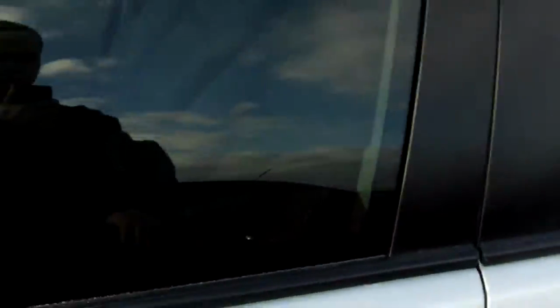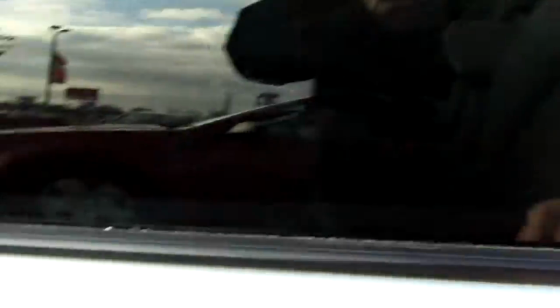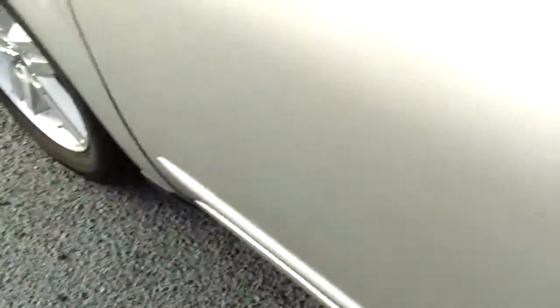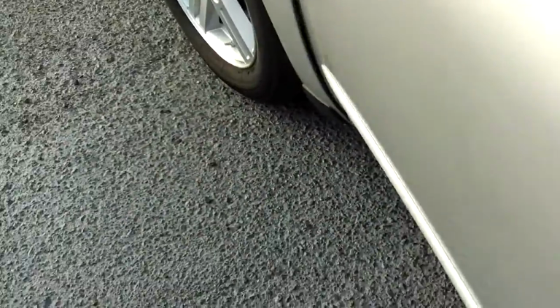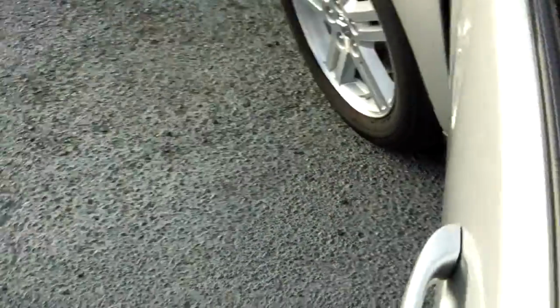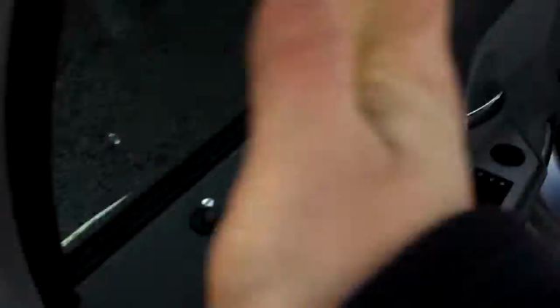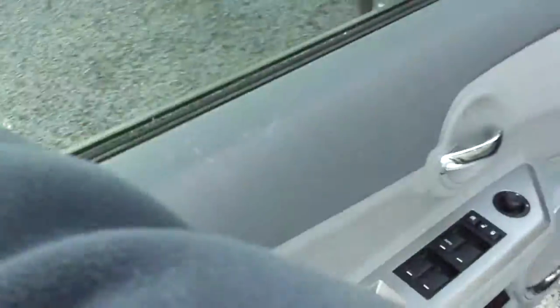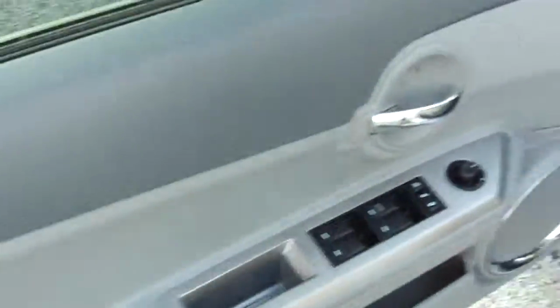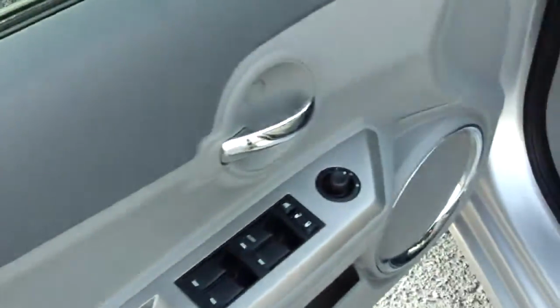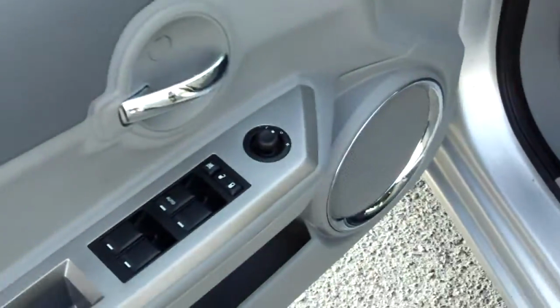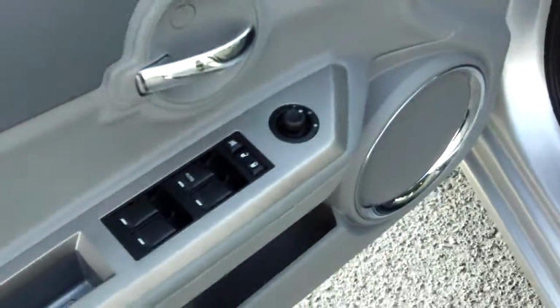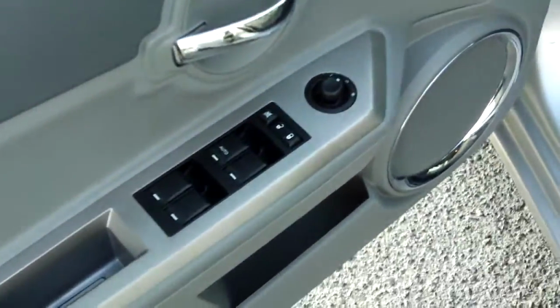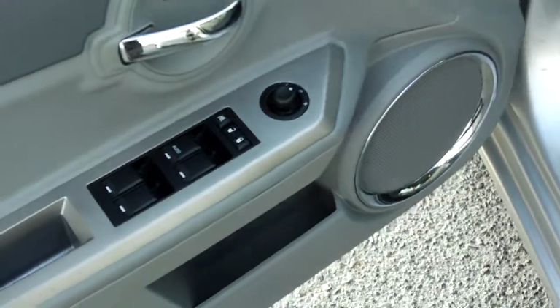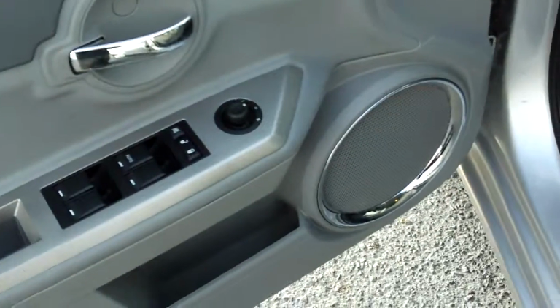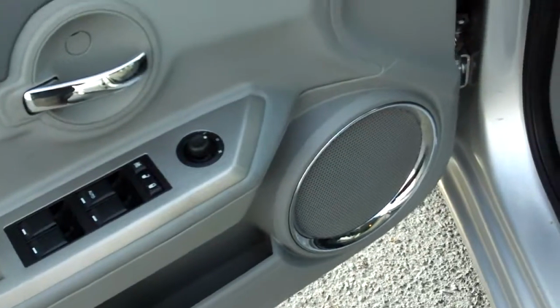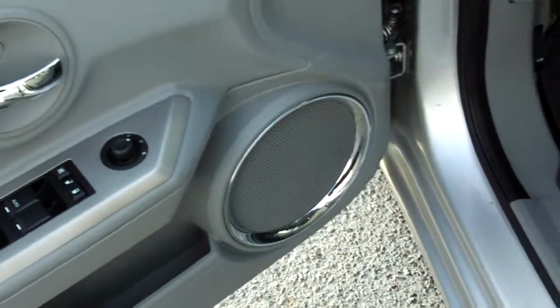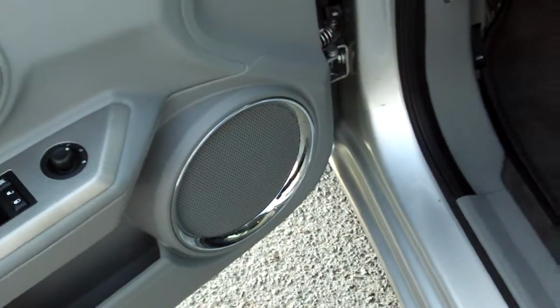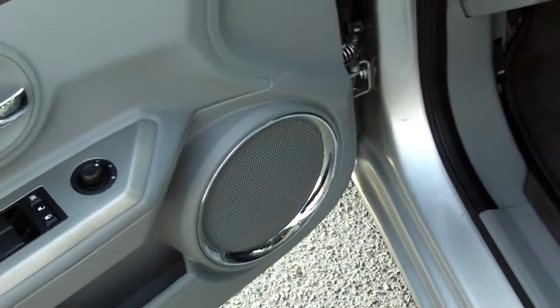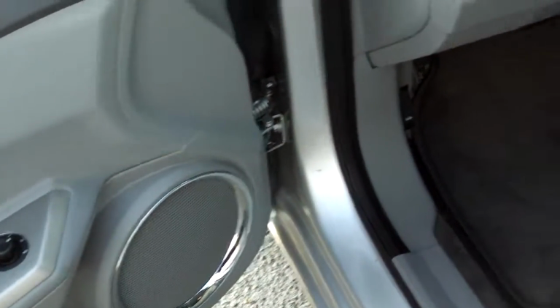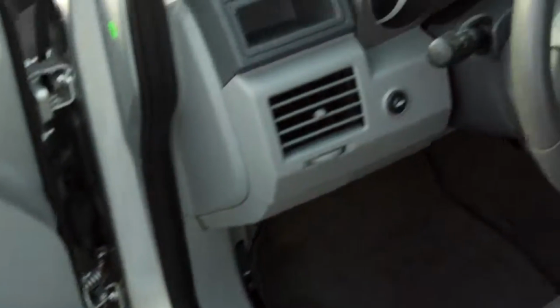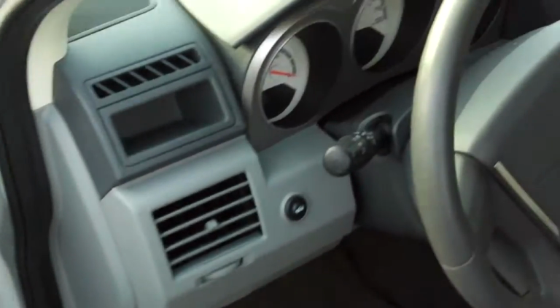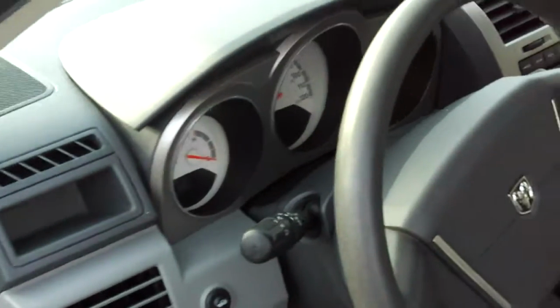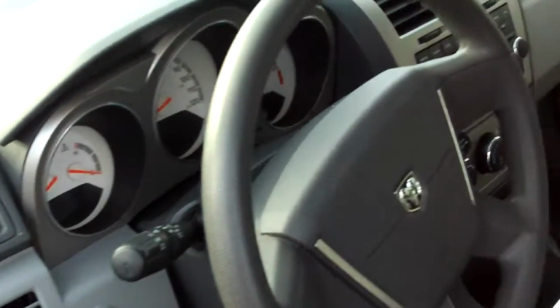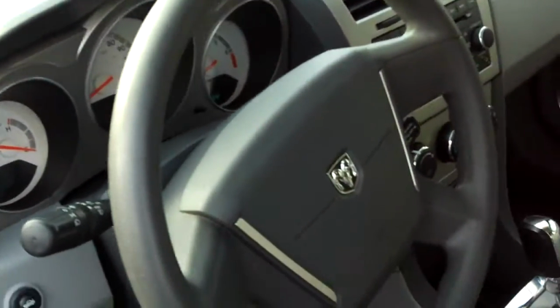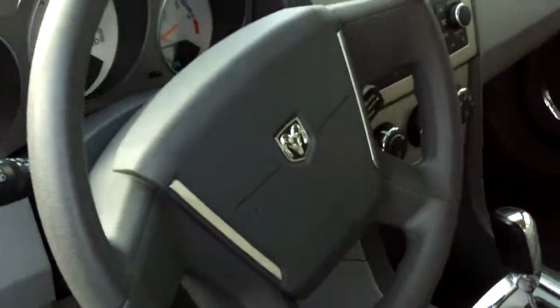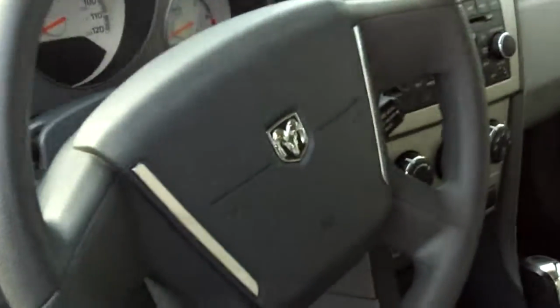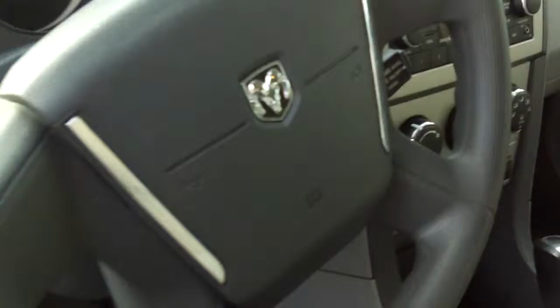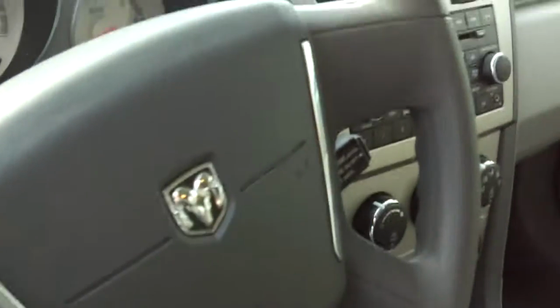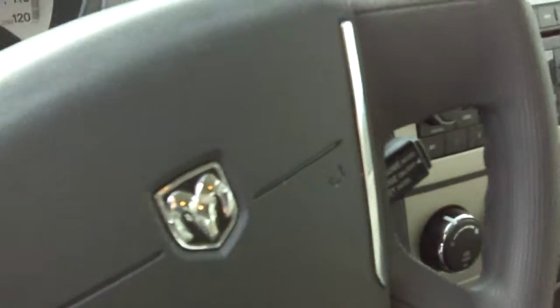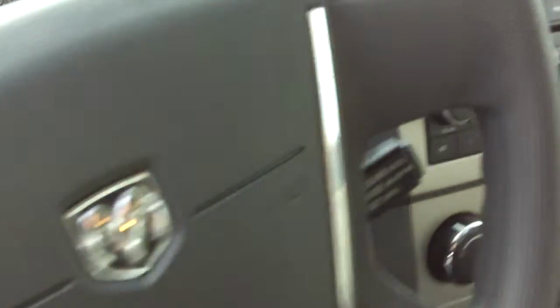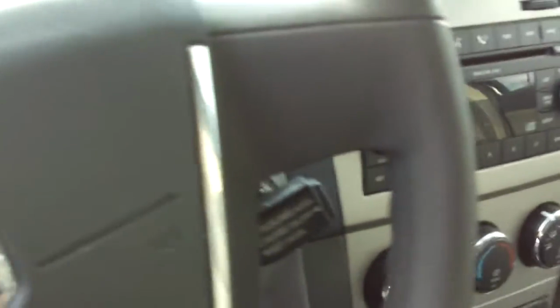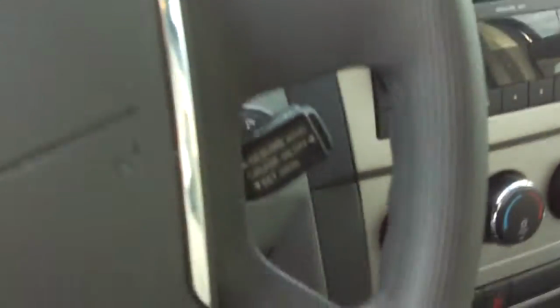Let me show you the inside here, because the SXT has lots of extra features. Power convenience features — you'll see inside there's lots of extra chrome and silver accents on this SXT package, there on the steering wheel.